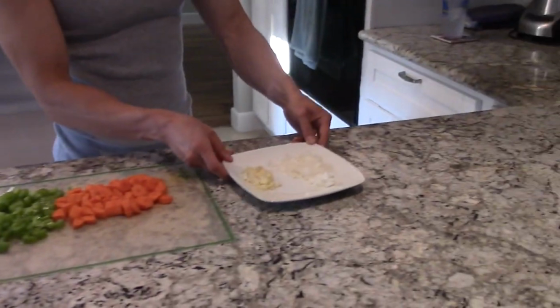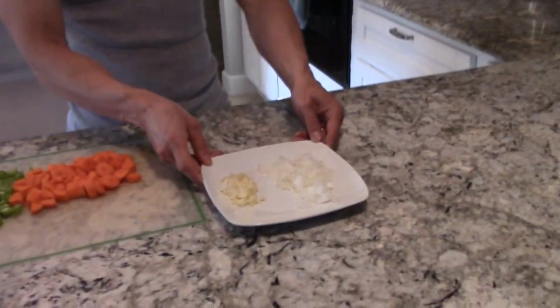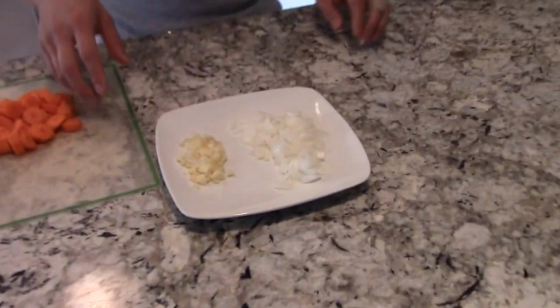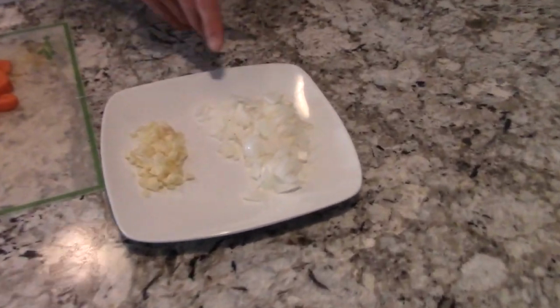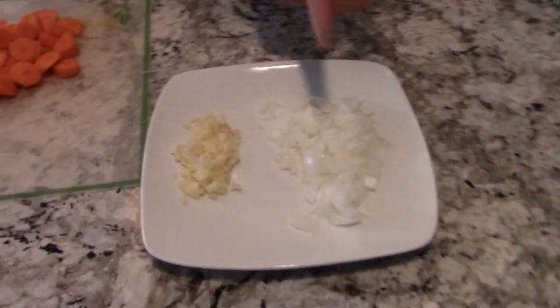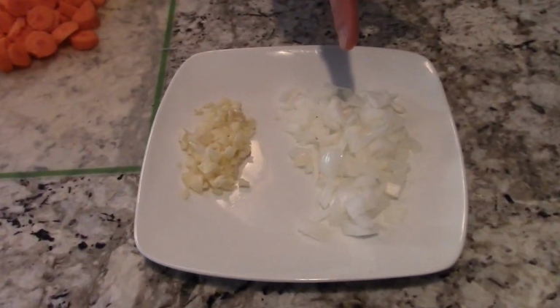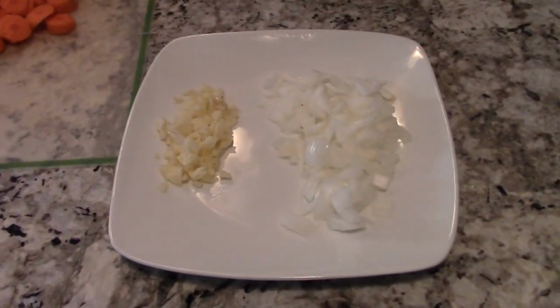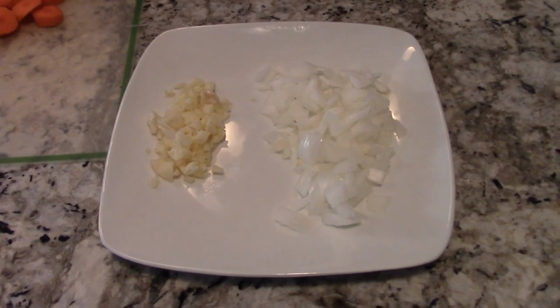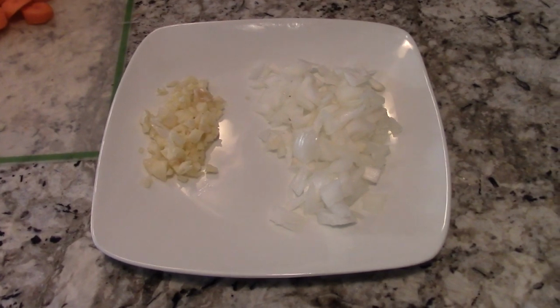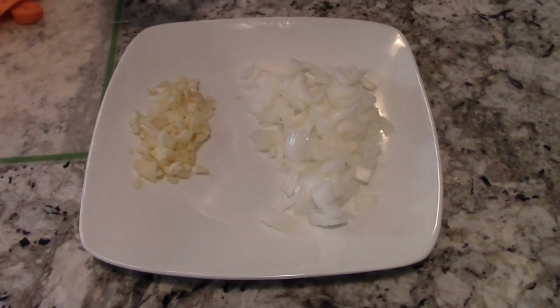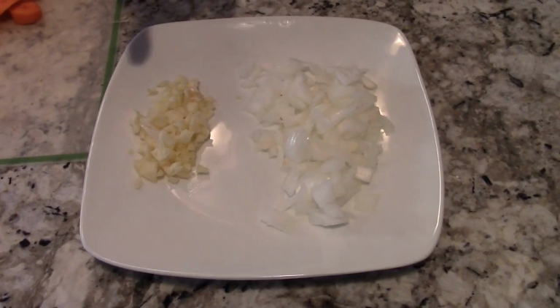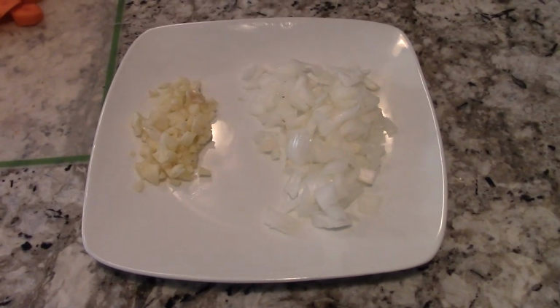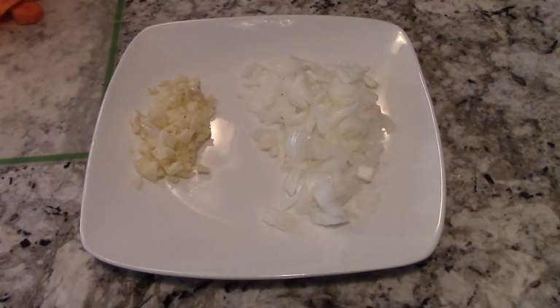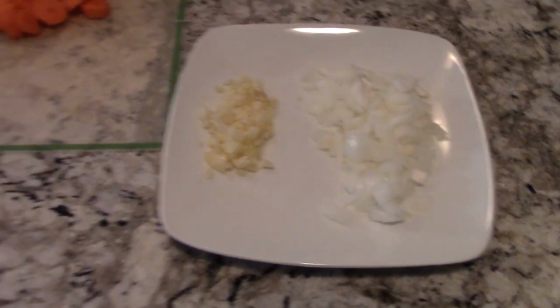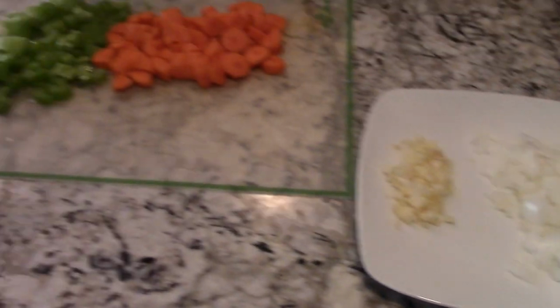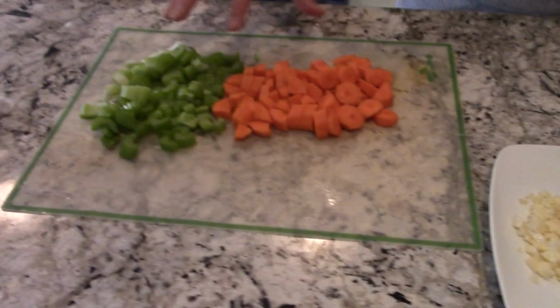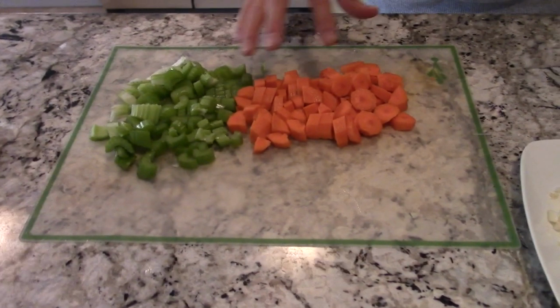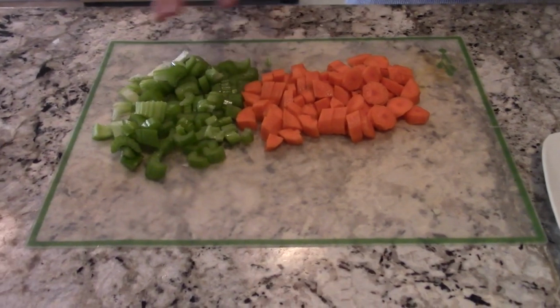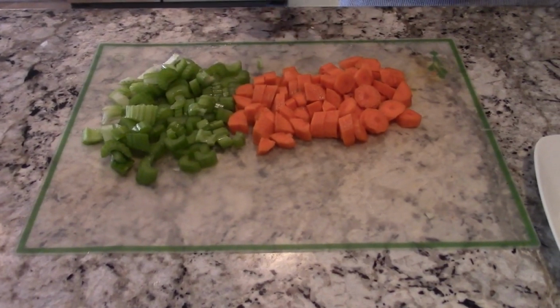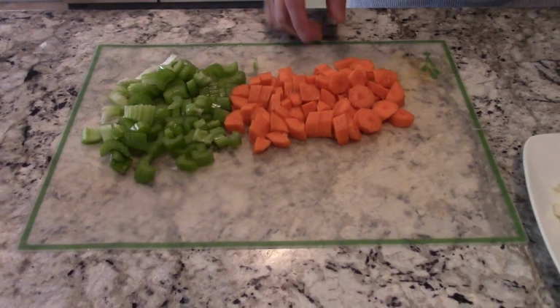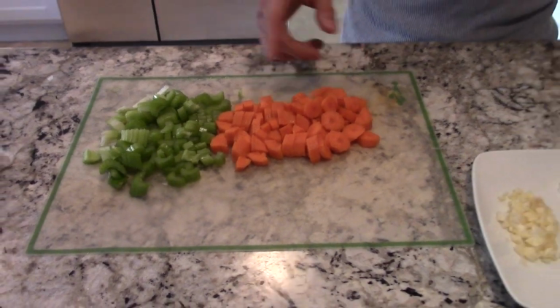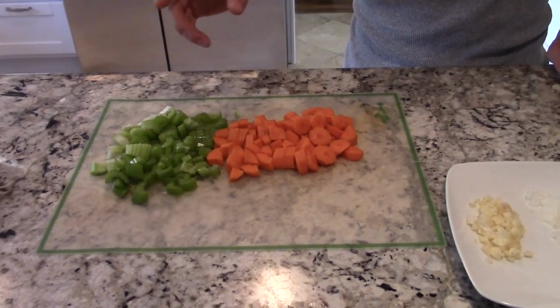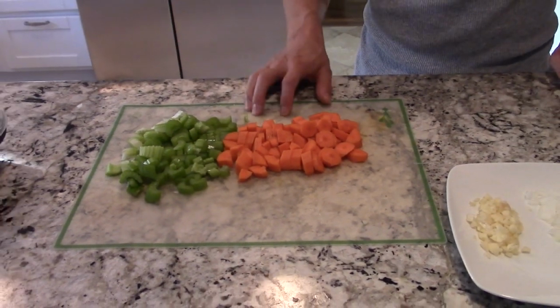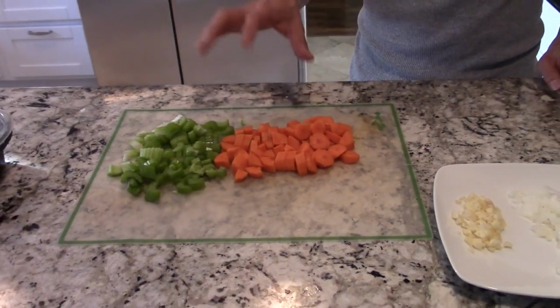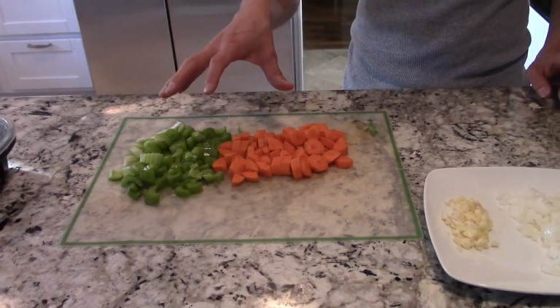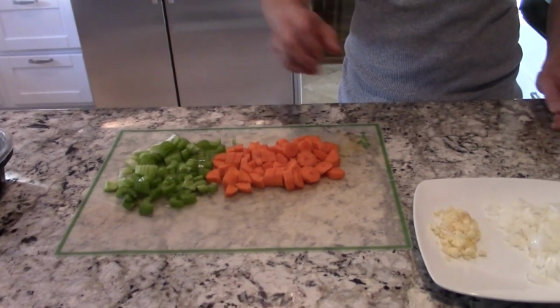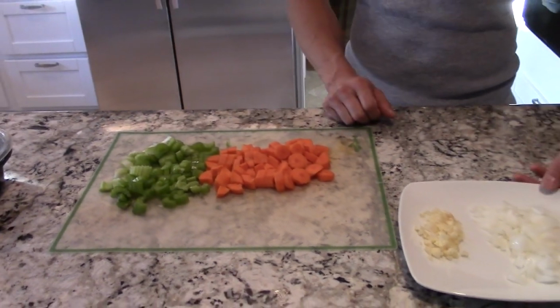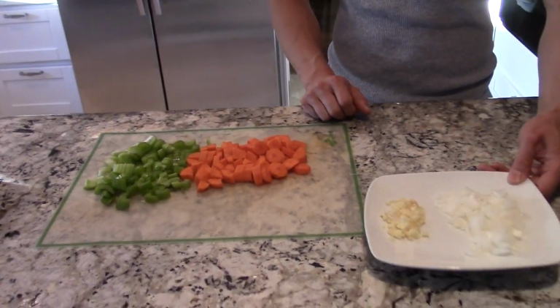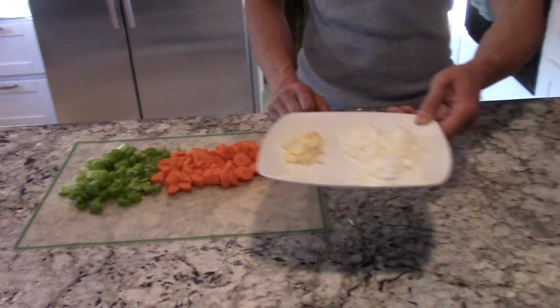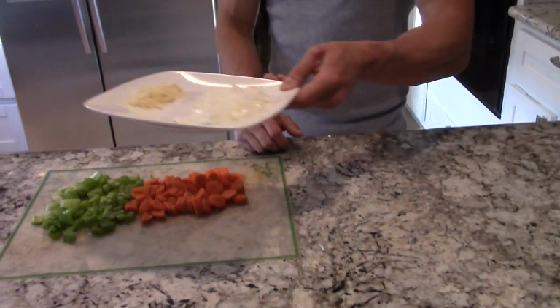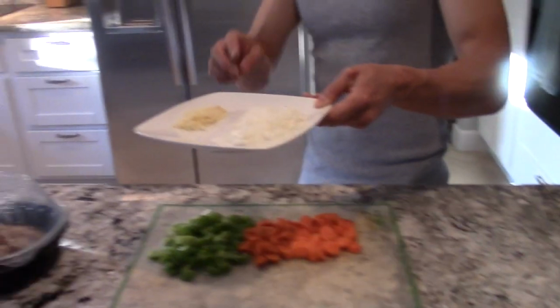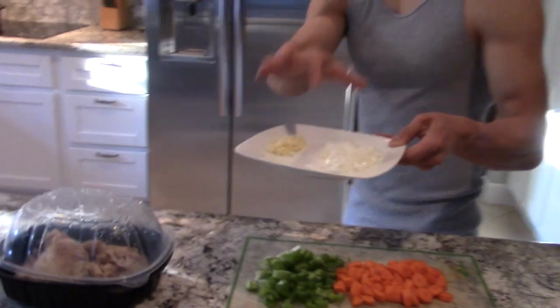I cut up some white onions and some garlic, and I have some miscellaneous vegetables — some carrots and some celery — which I'll get into in a little bit.